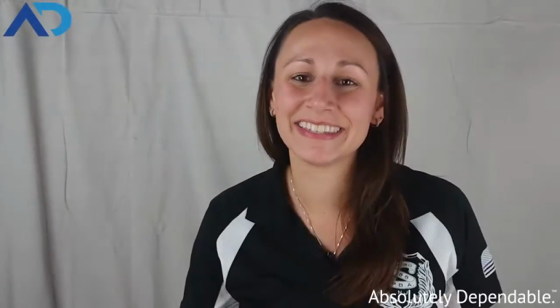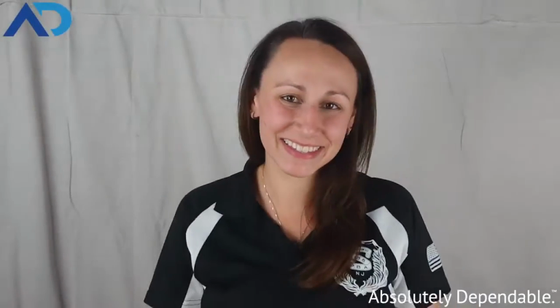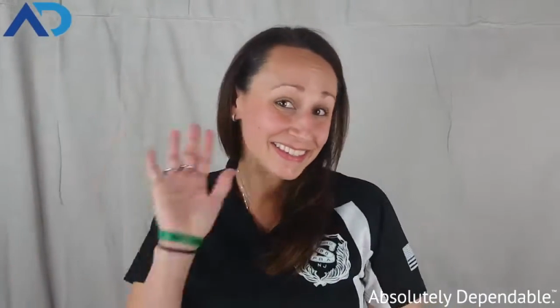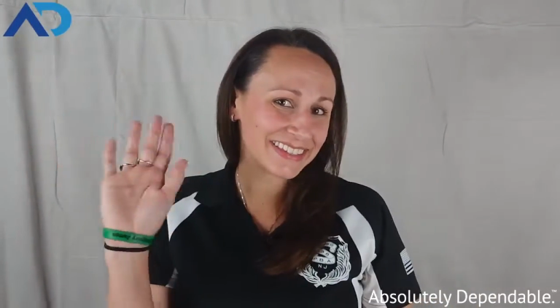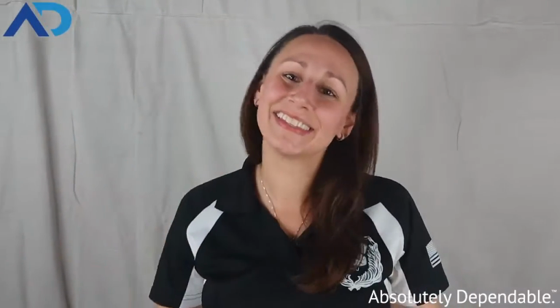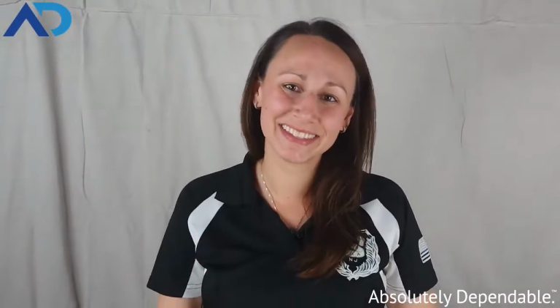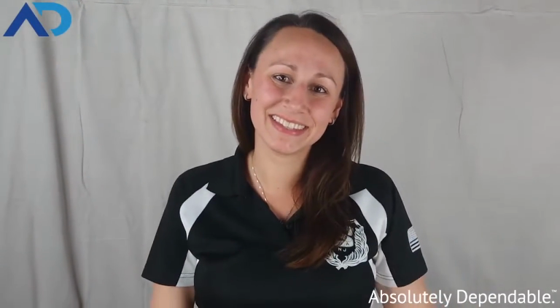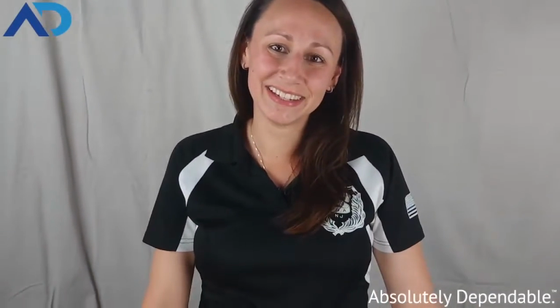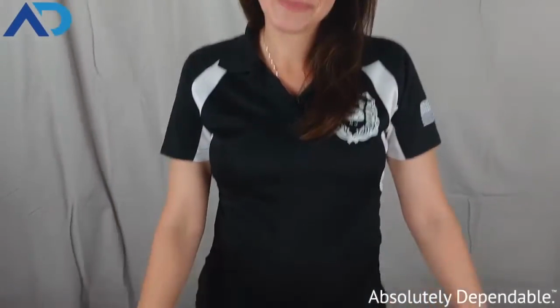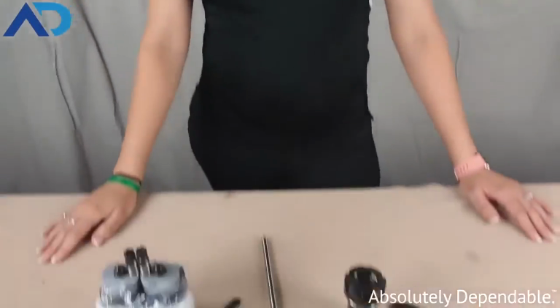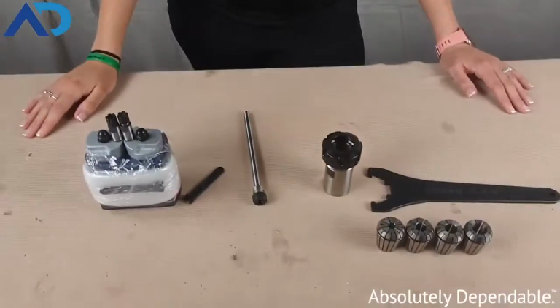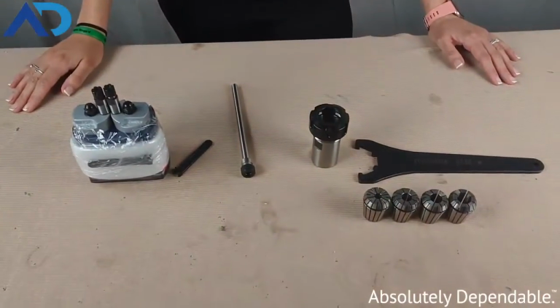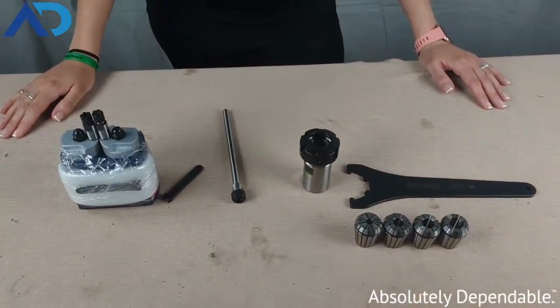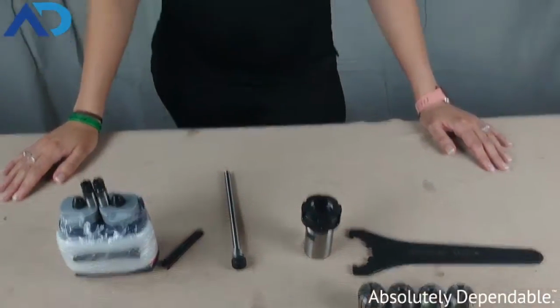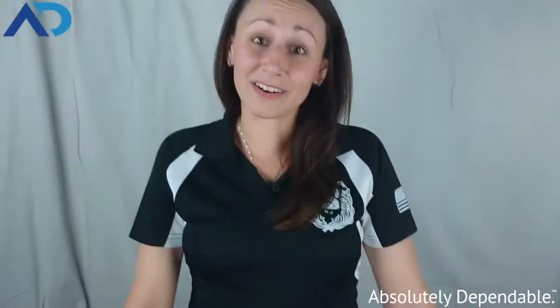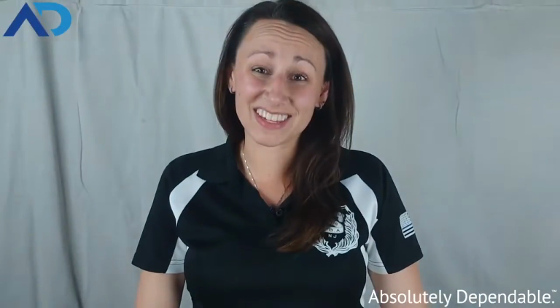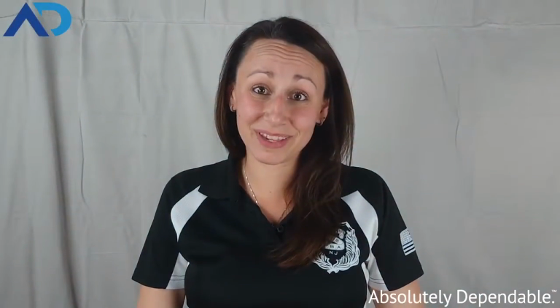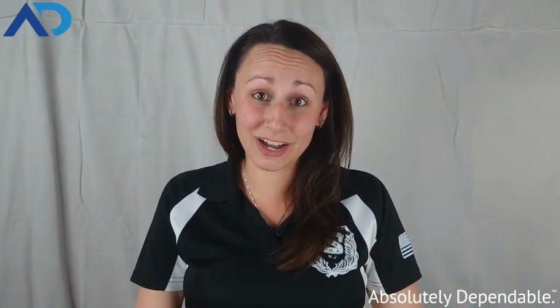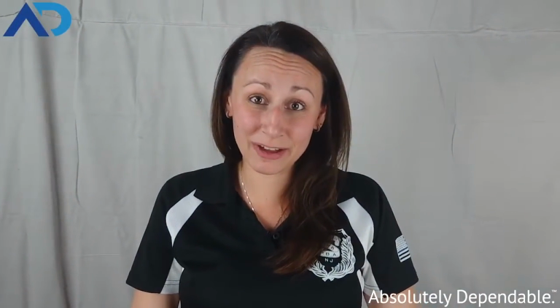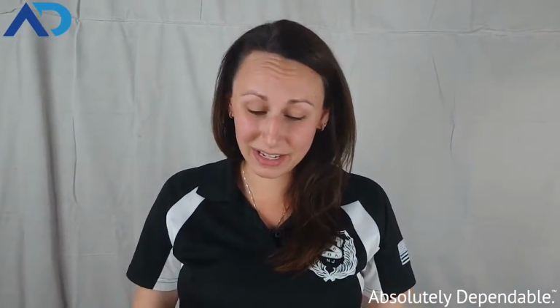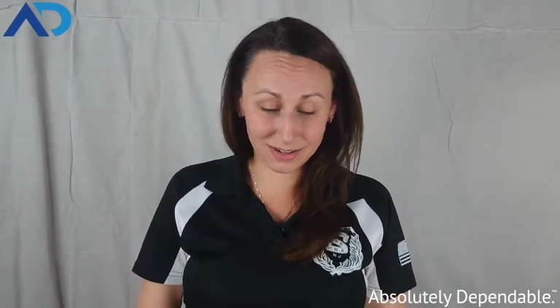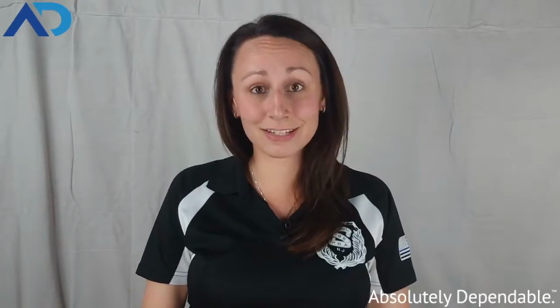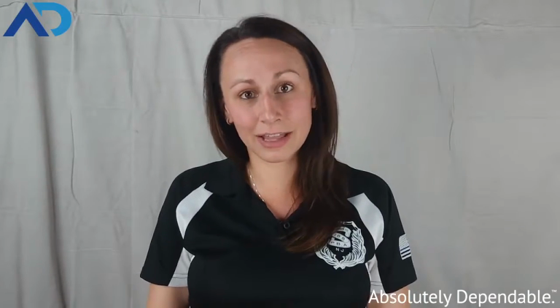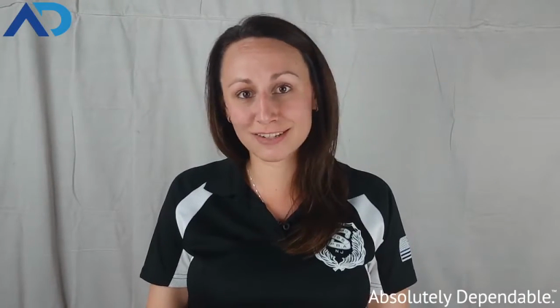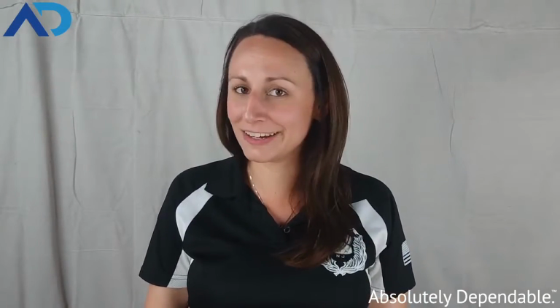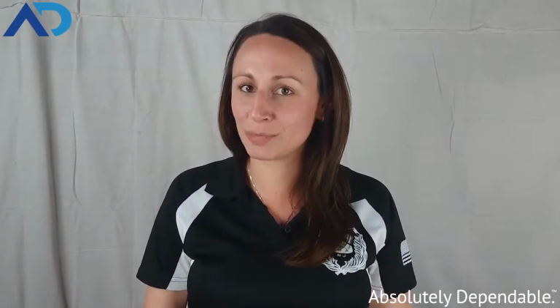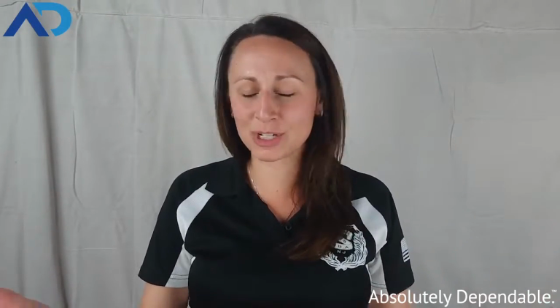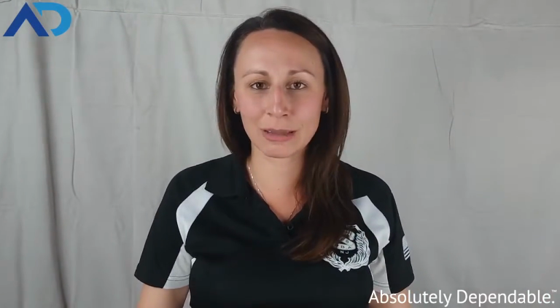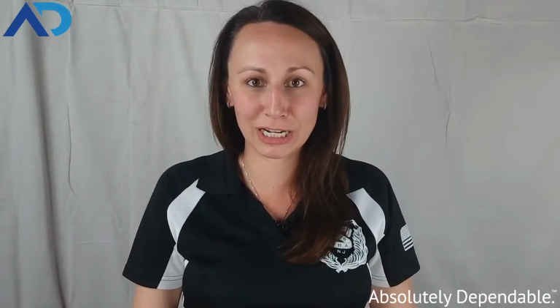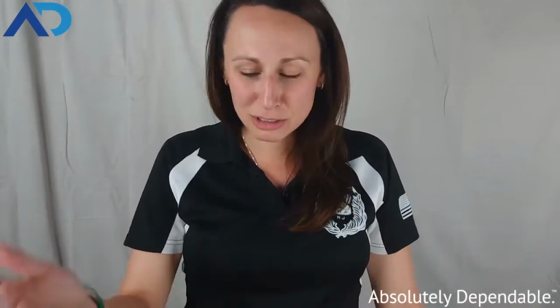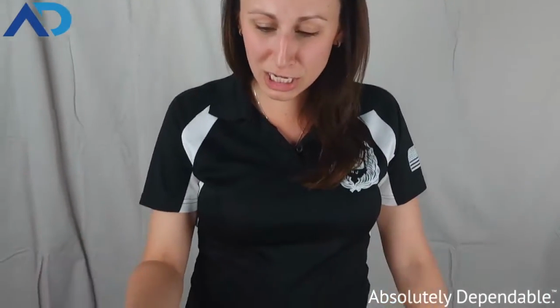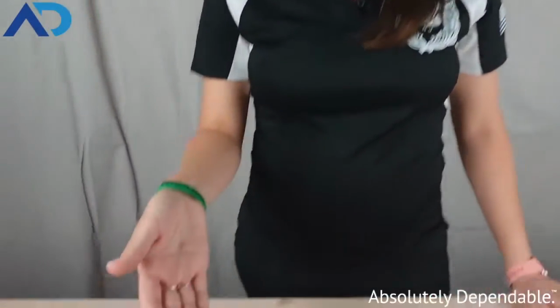Hey everyone, this is Rachel from AutoDrill. She's a part of the sales team here and she's going to talk to you about collets, collet chucks, collet nuts, and pretty much everything in between. So let's take a look here.